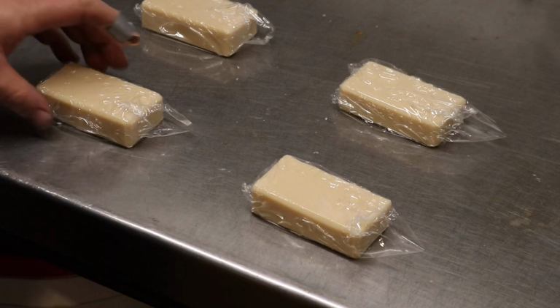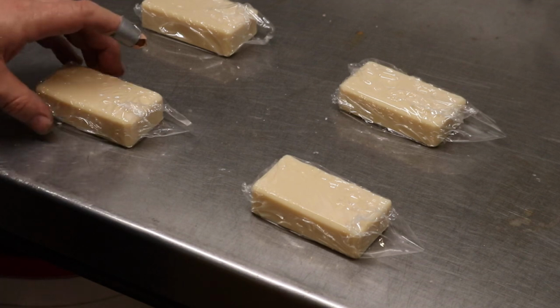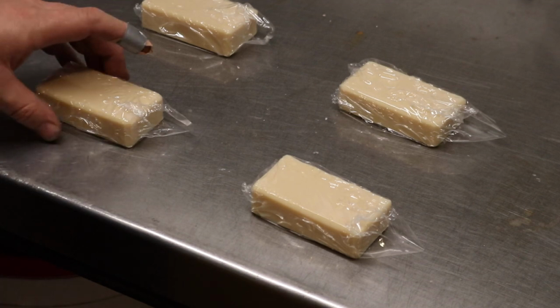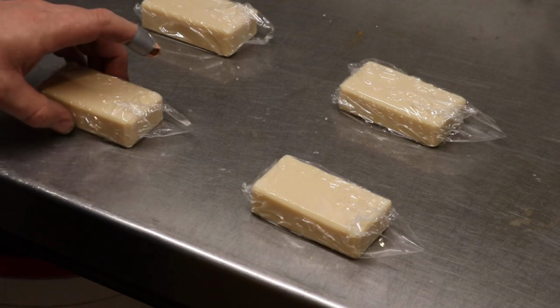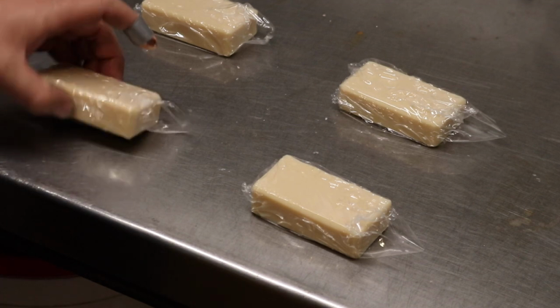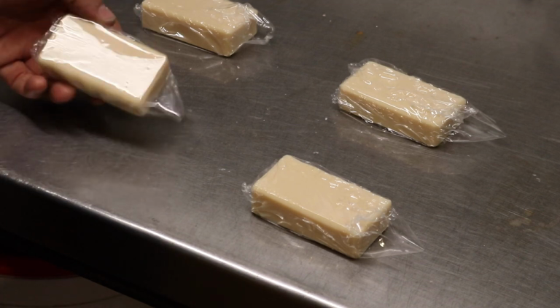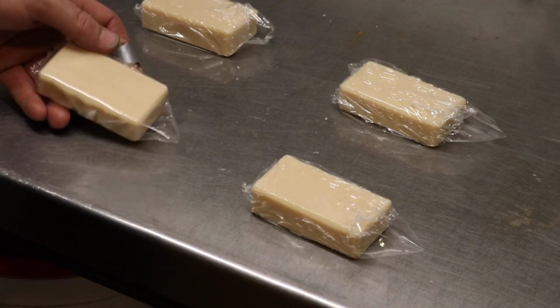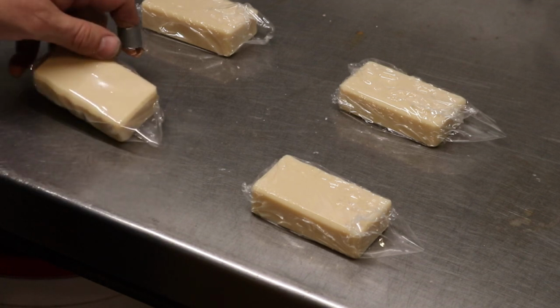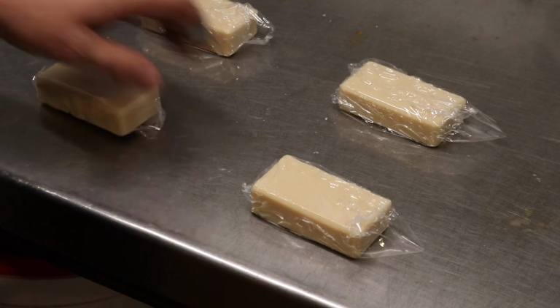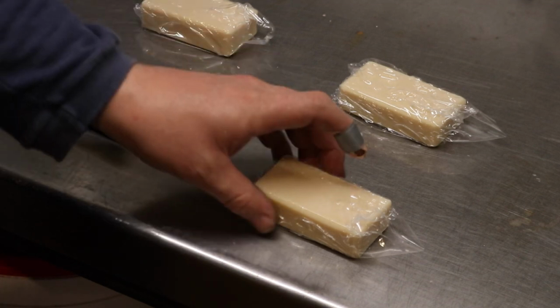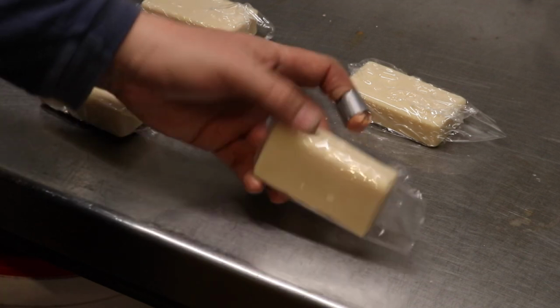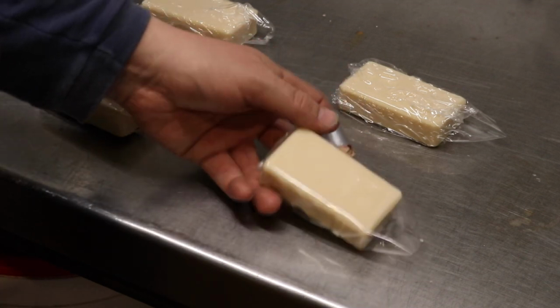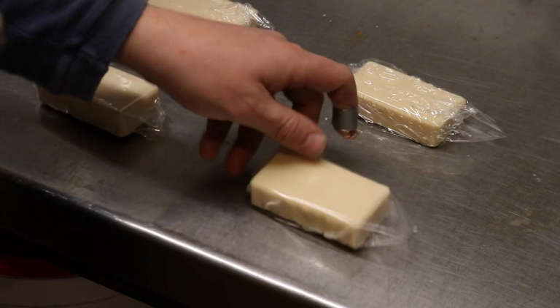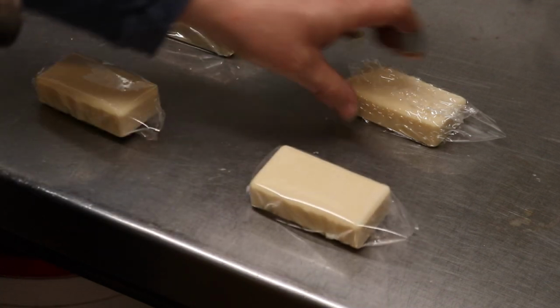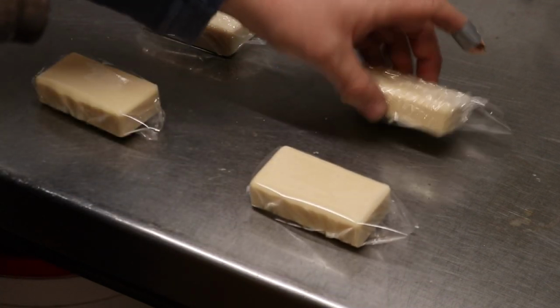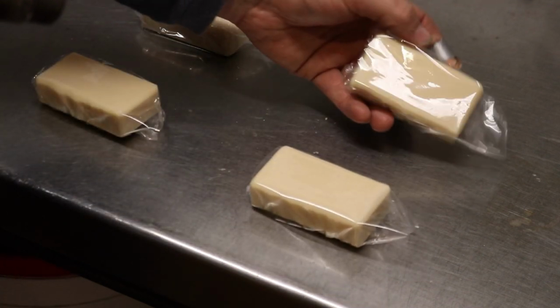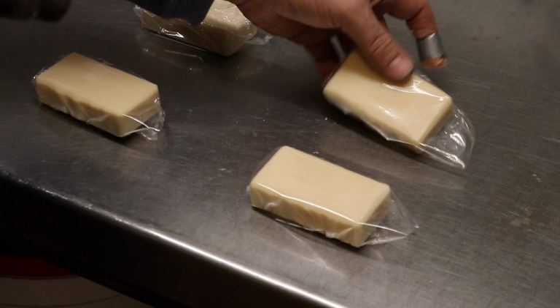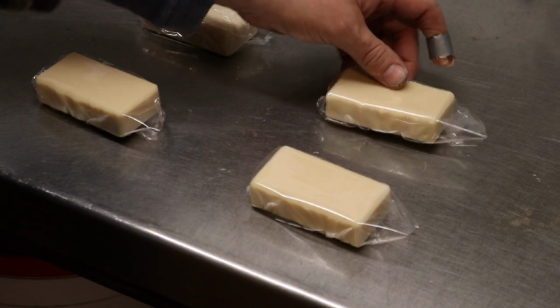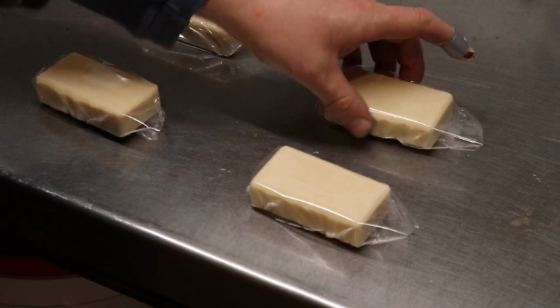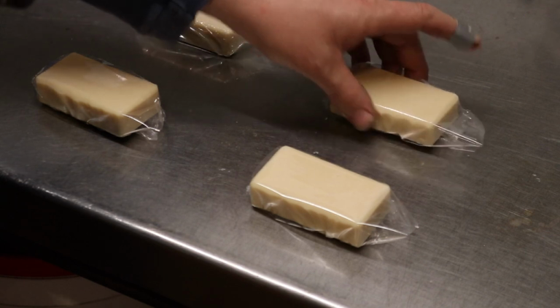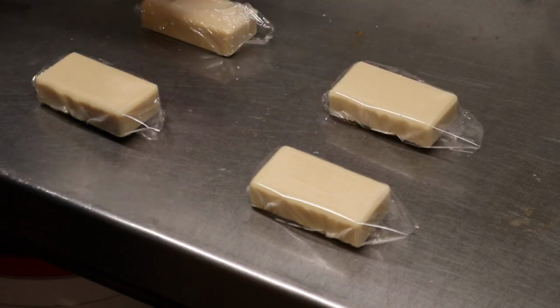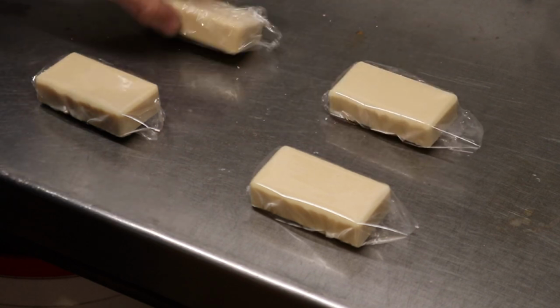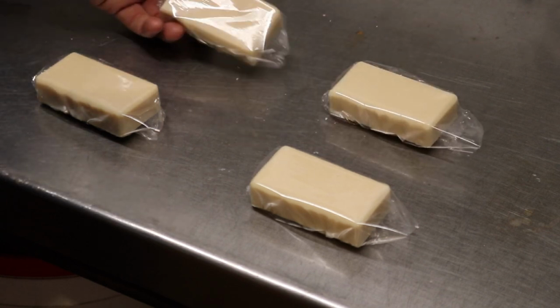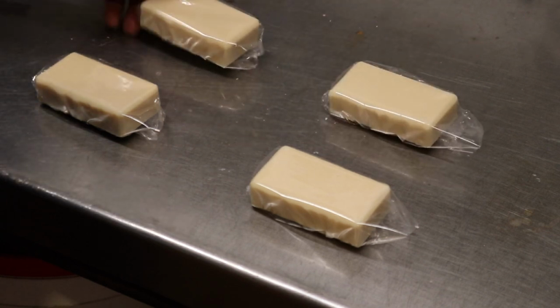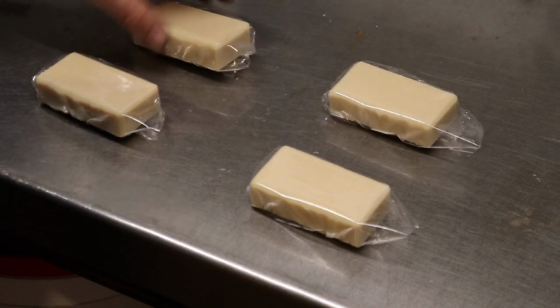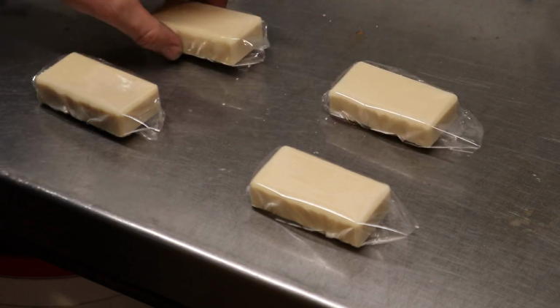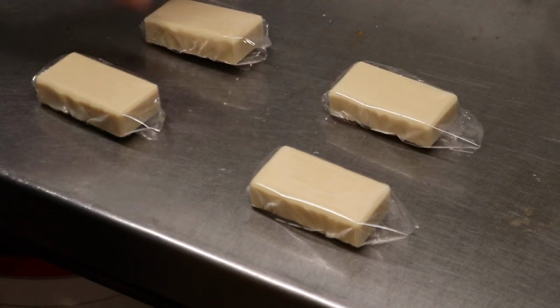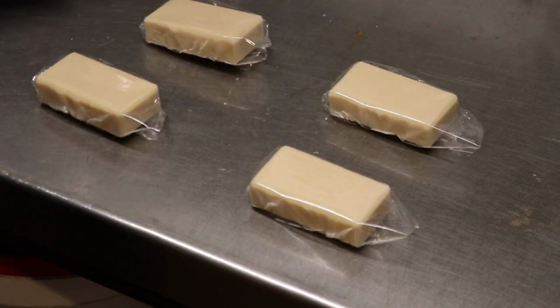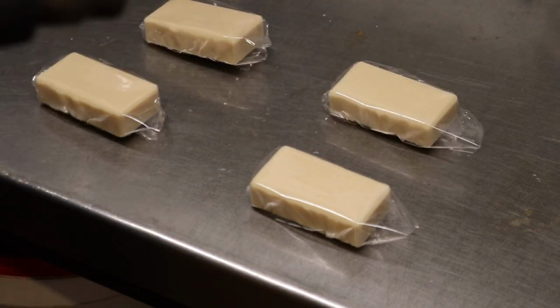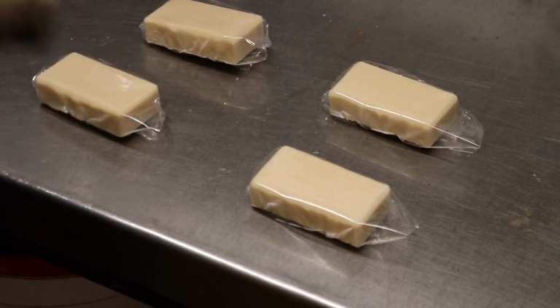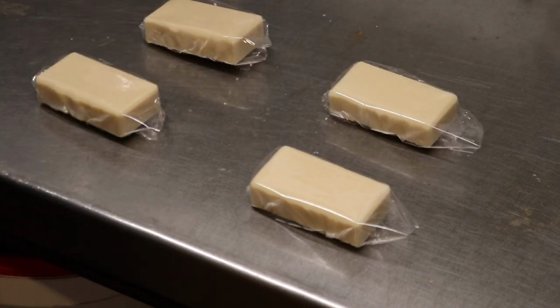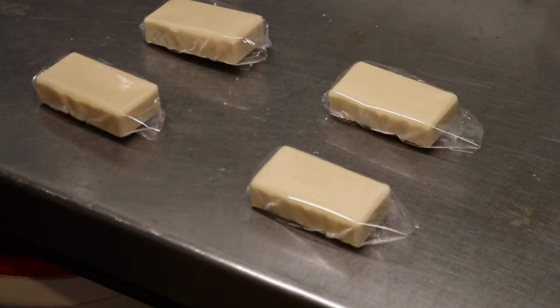There we go. So that's one side done, and then I flip them over — this will be the good side that will be kind of on display — and we'll go again.